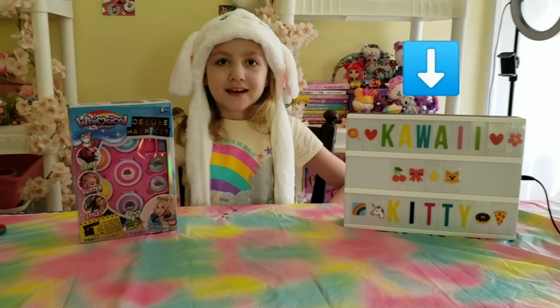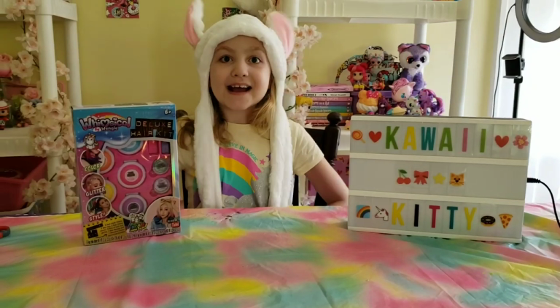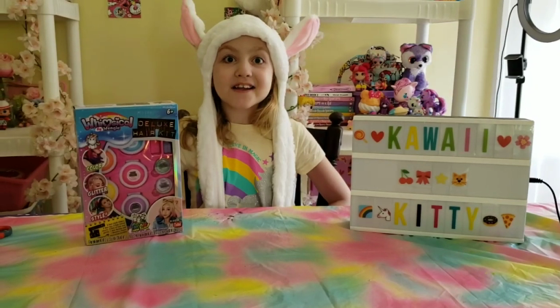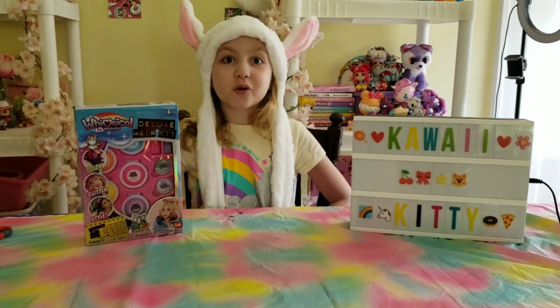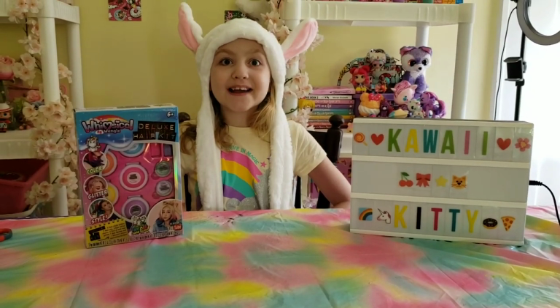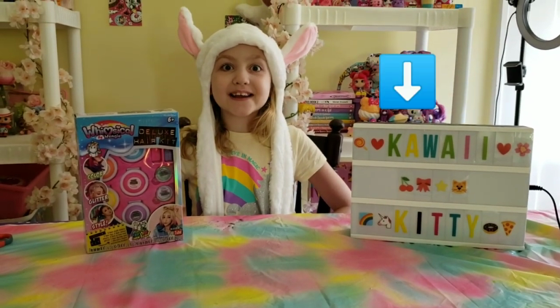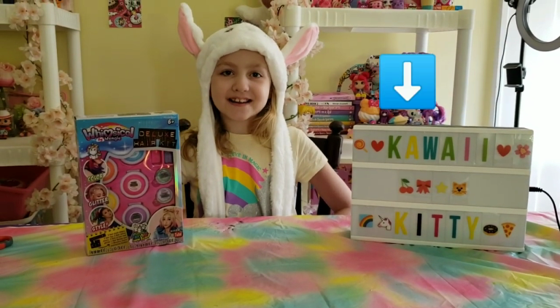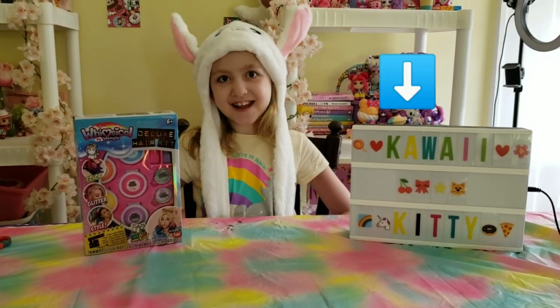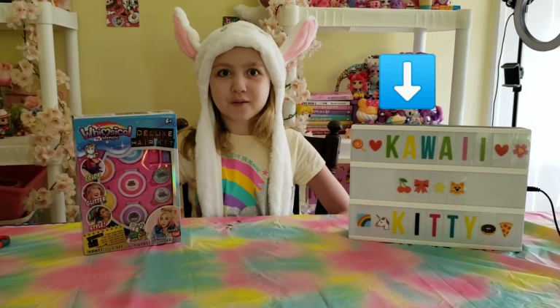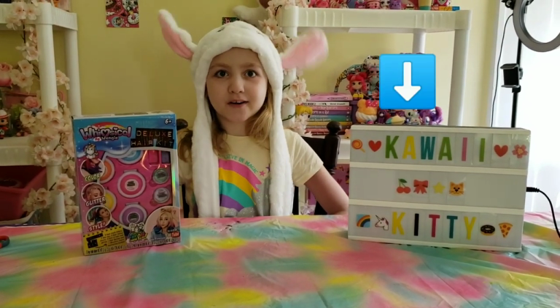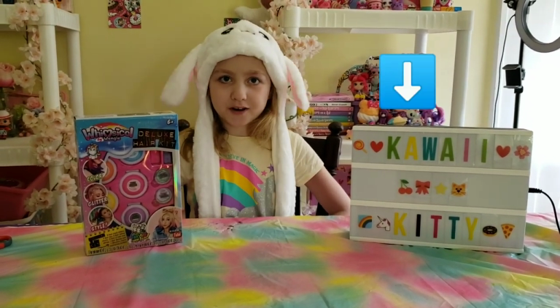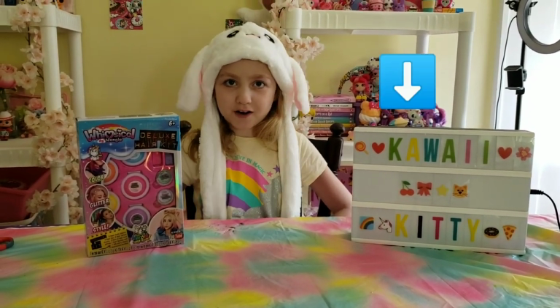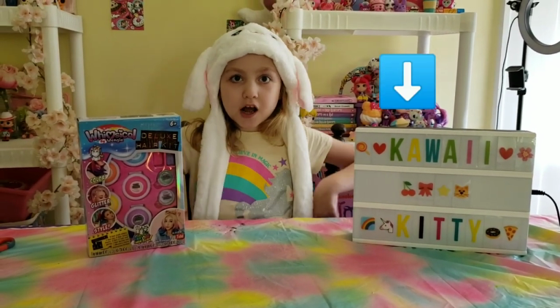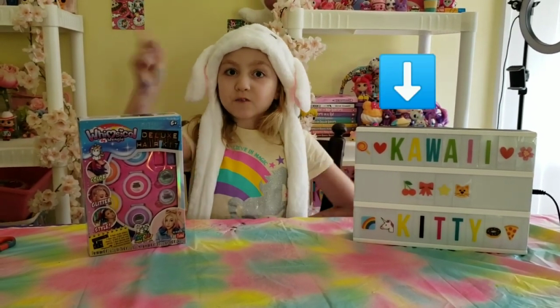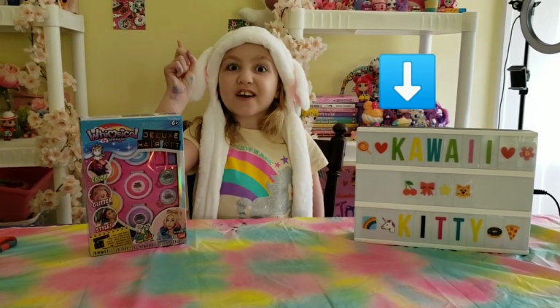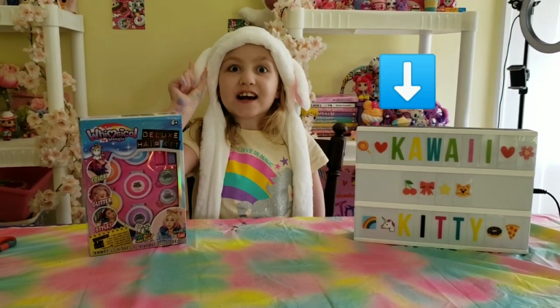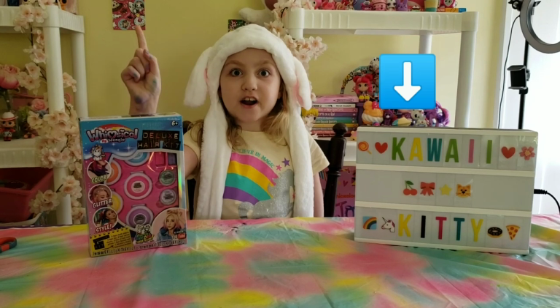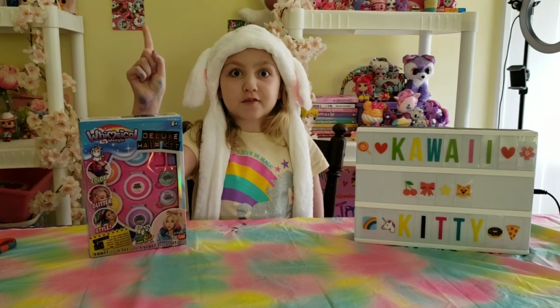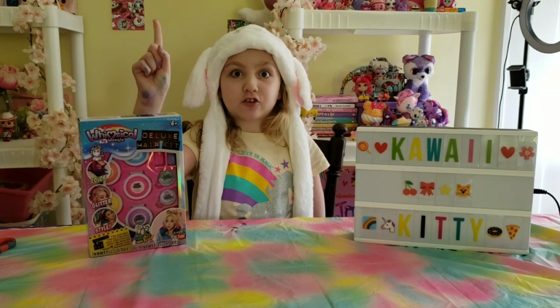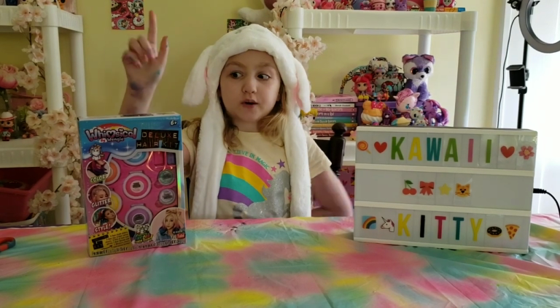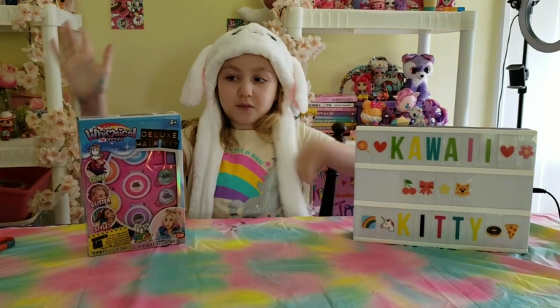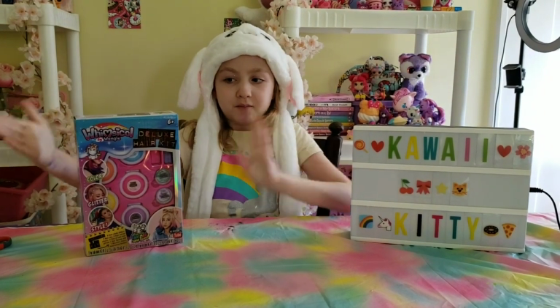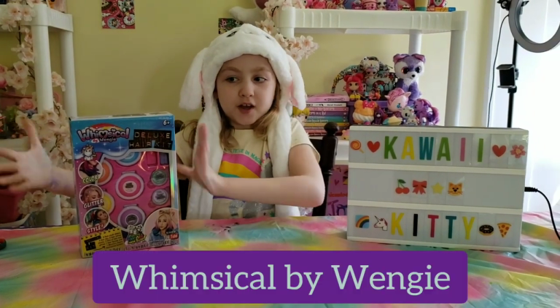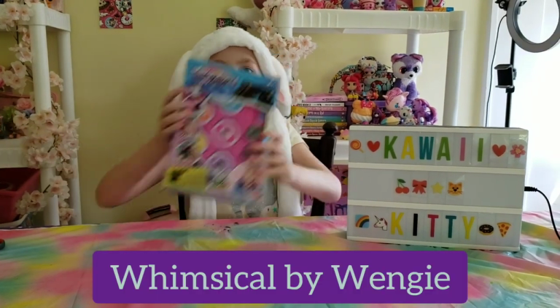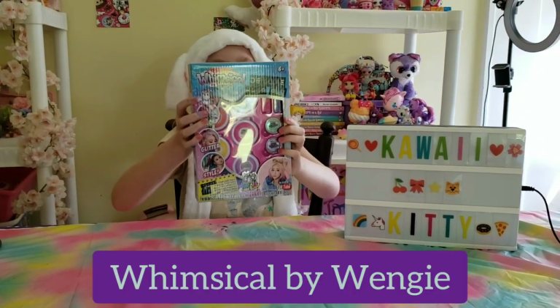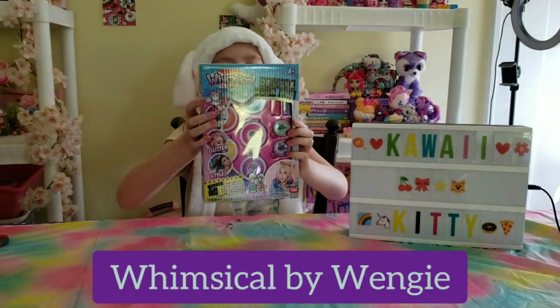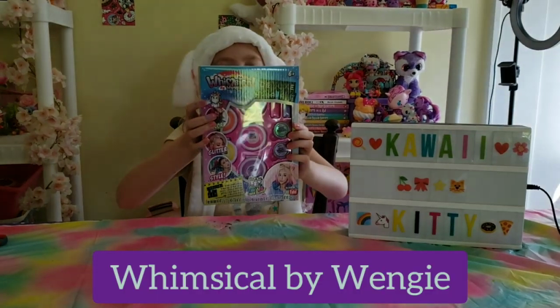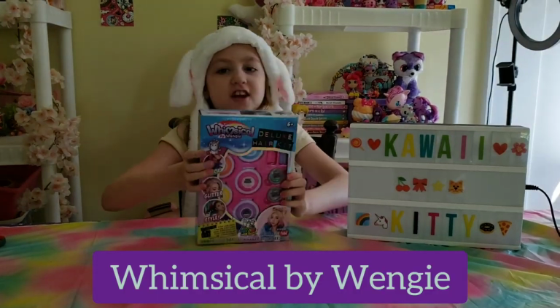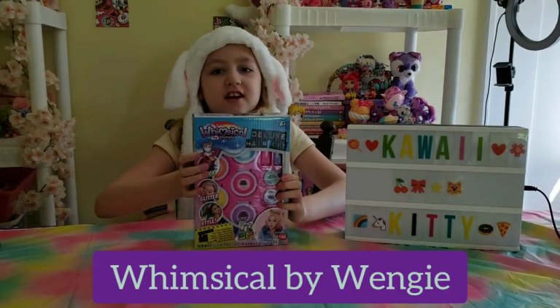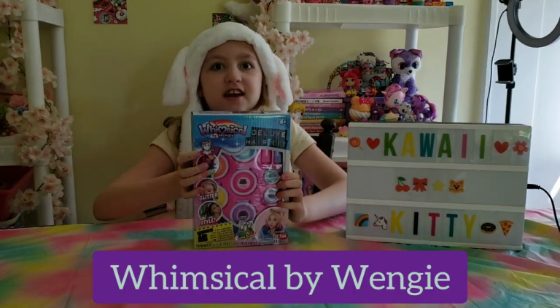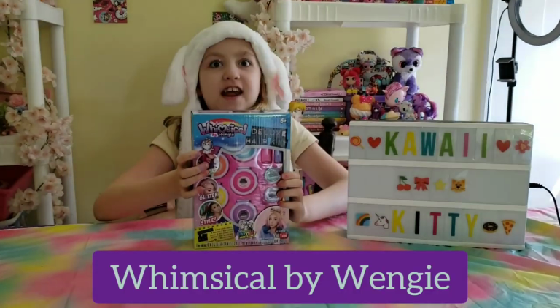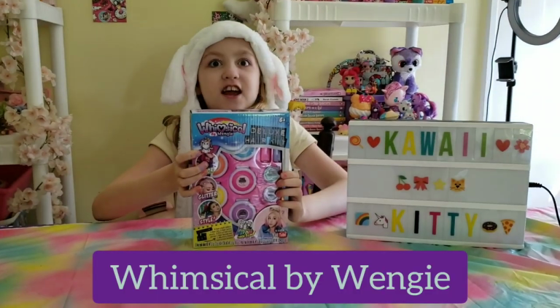Hi guys, it's Kawaii Kitty here, and today we're going to be opening a very, very special toy to me. Whimsical by Wengie. It's a hair kit.